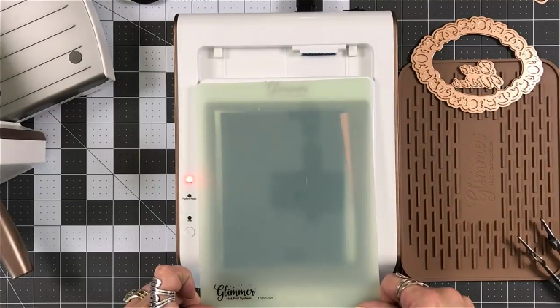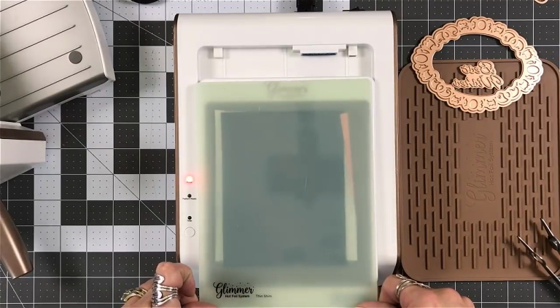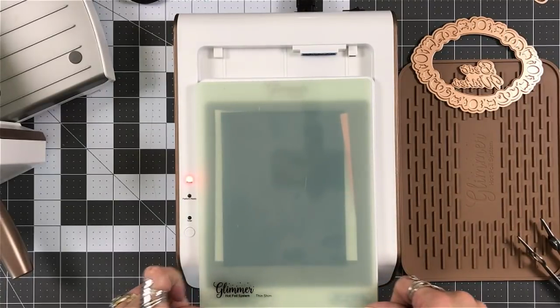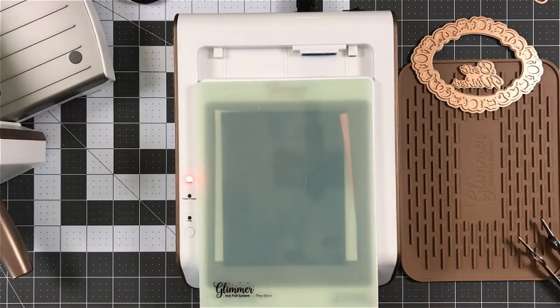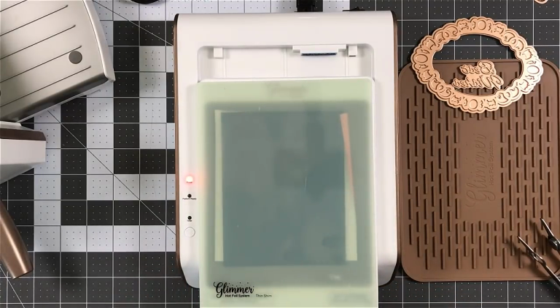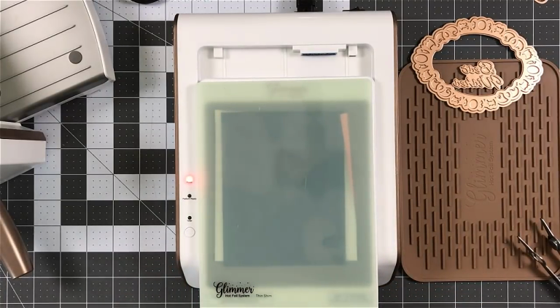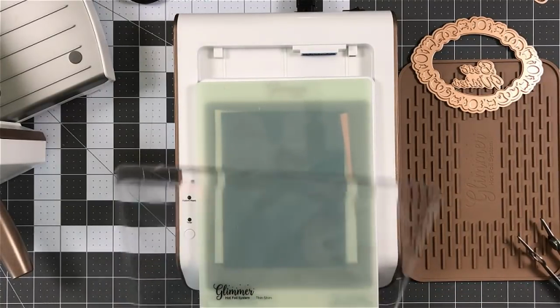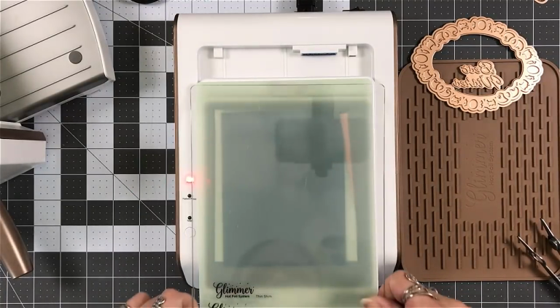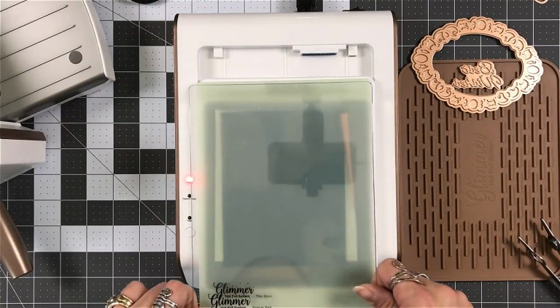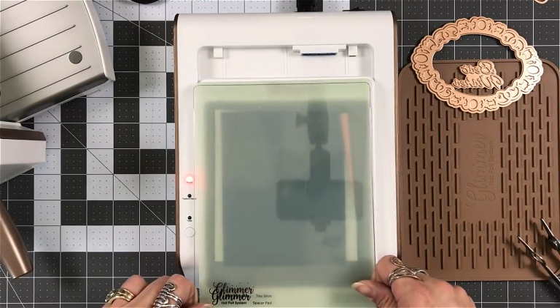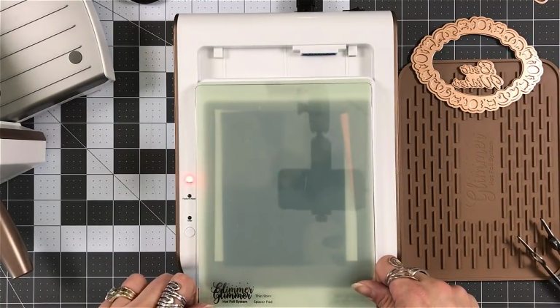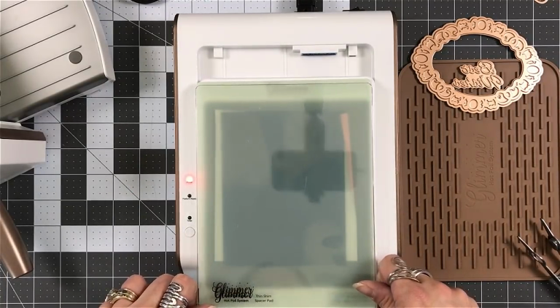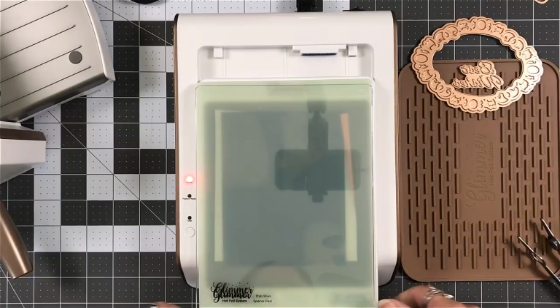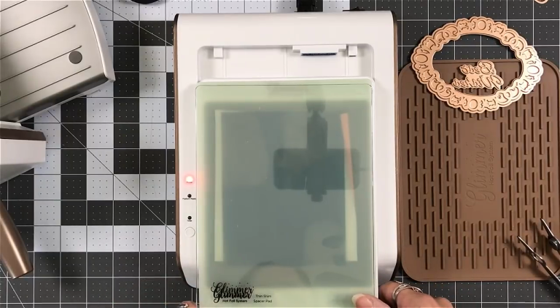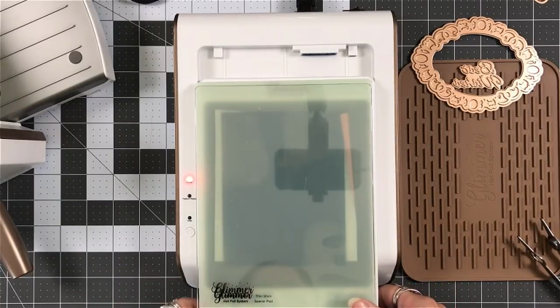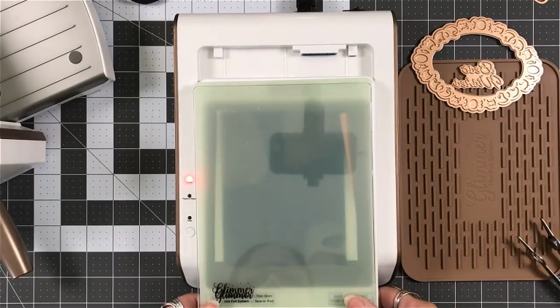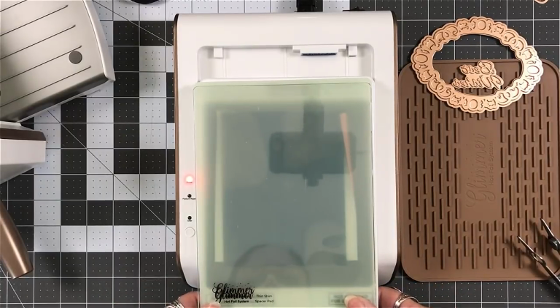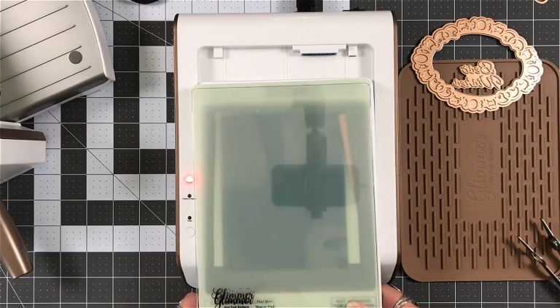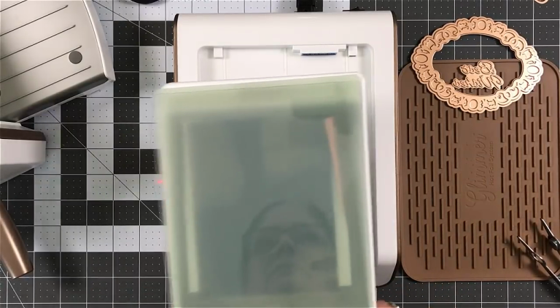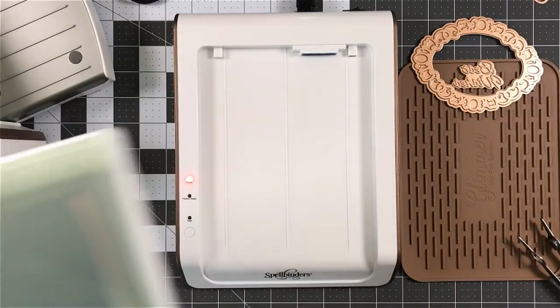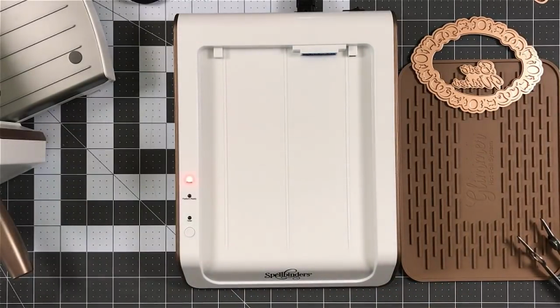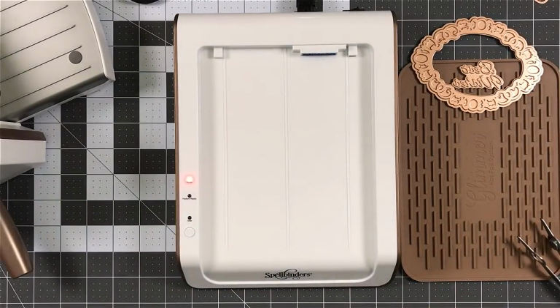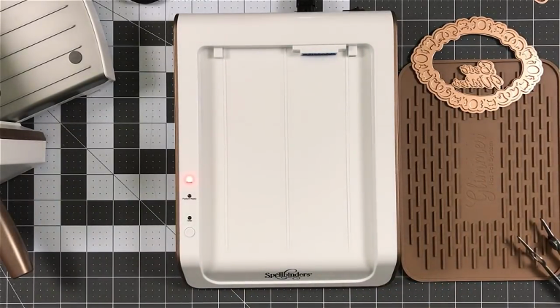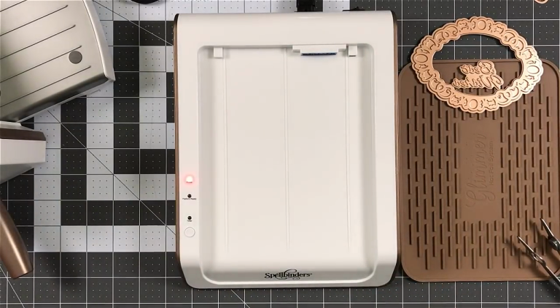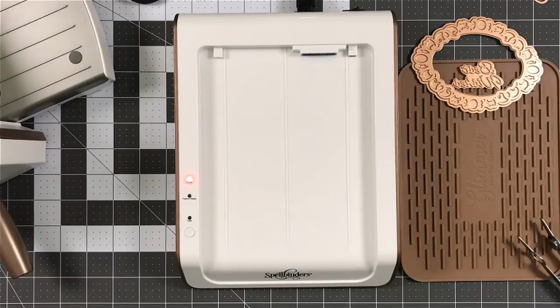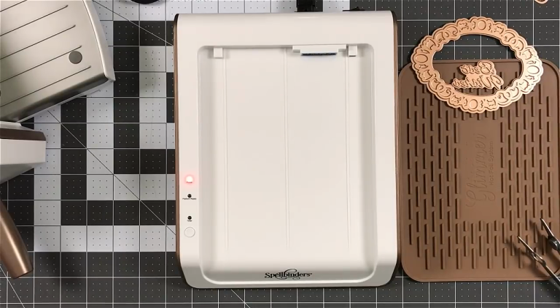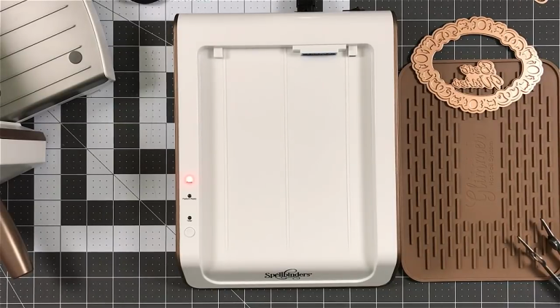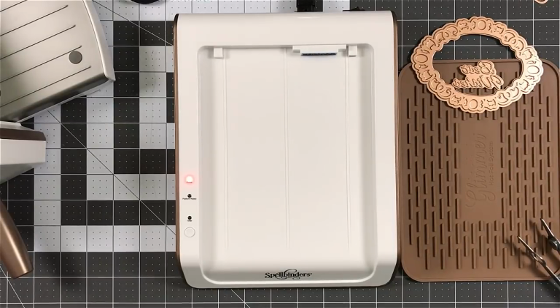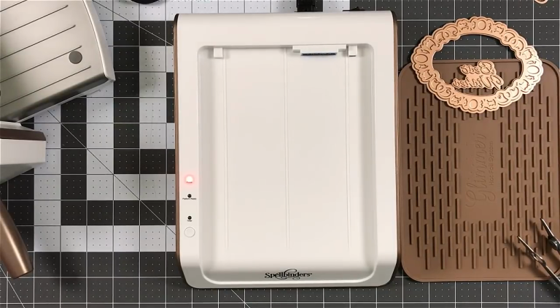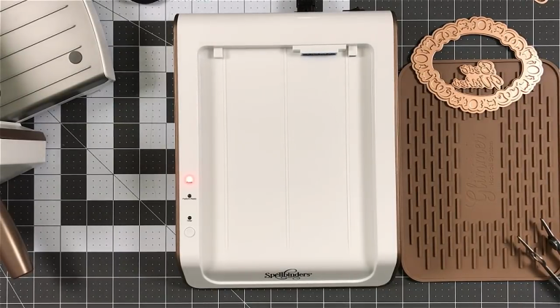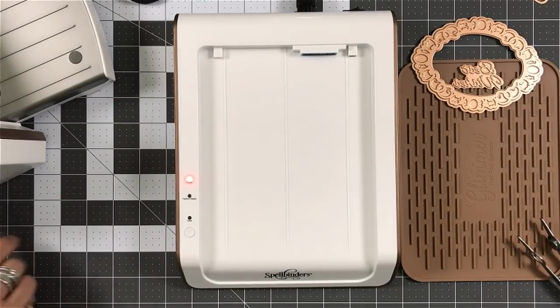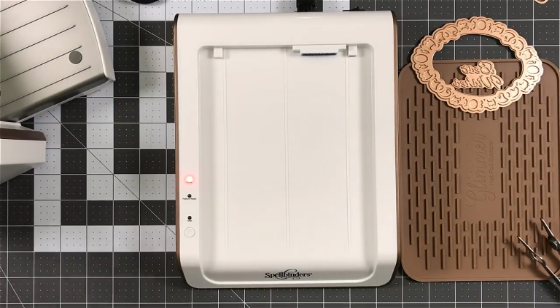Yes. I have my thin shim. I have the clear plate shim coming up. I'm going to grab it and I'm going to run that through my die cutting machine.